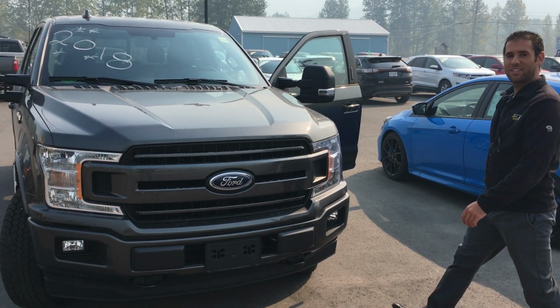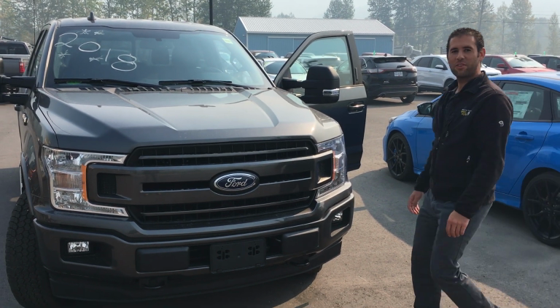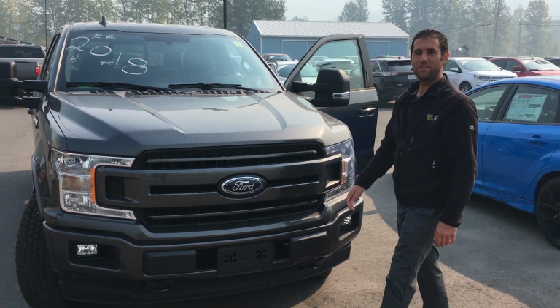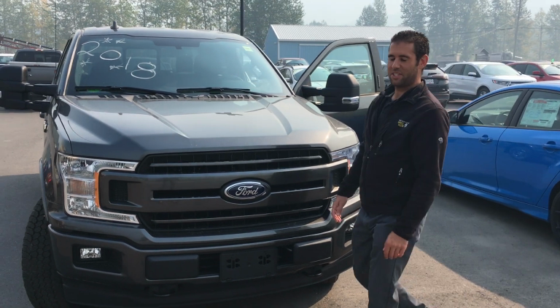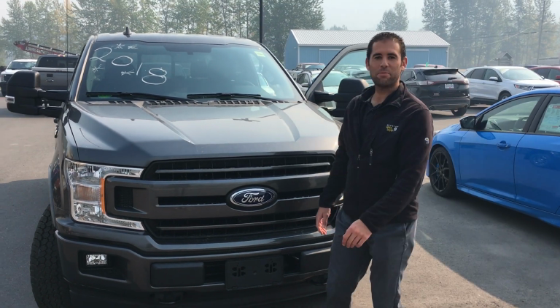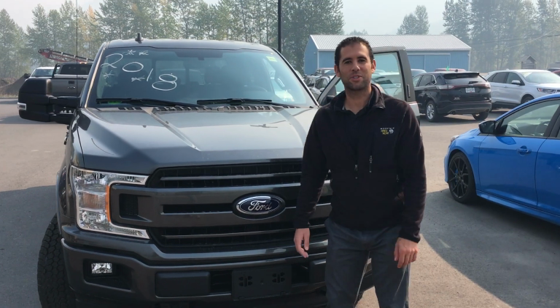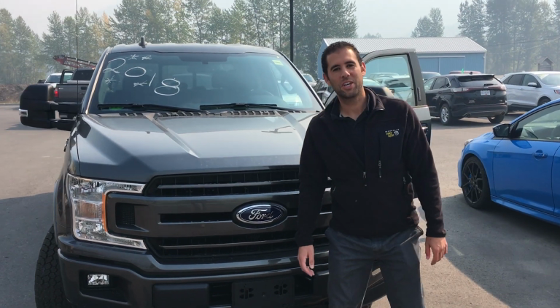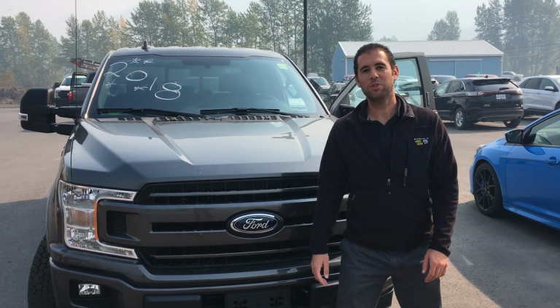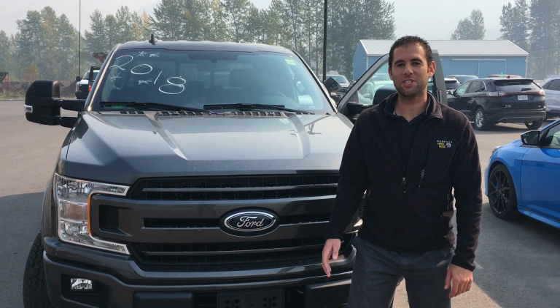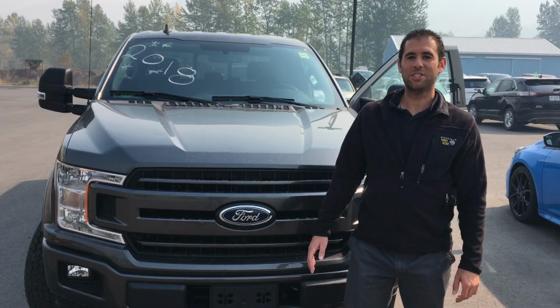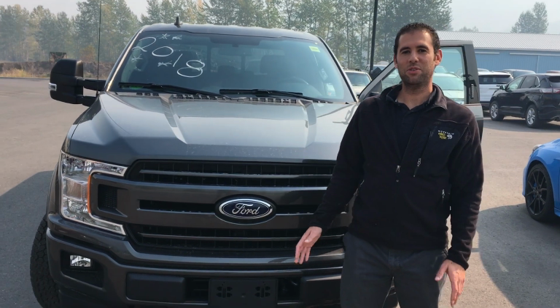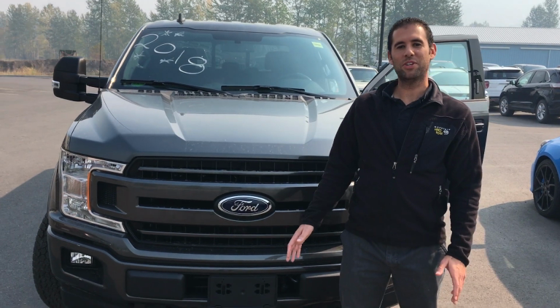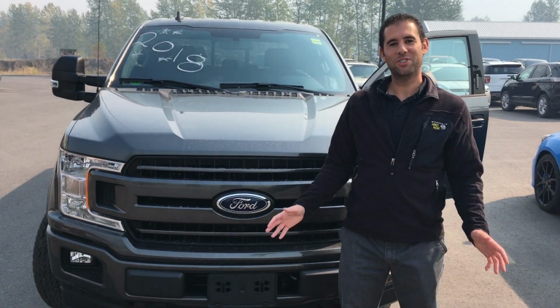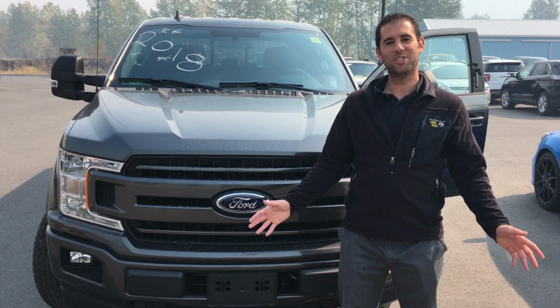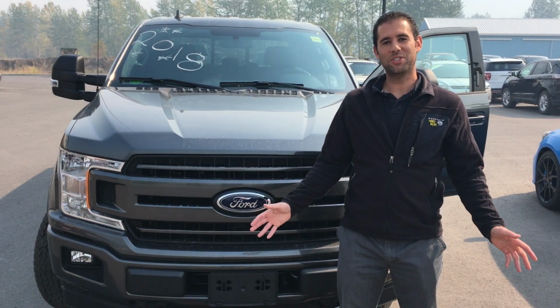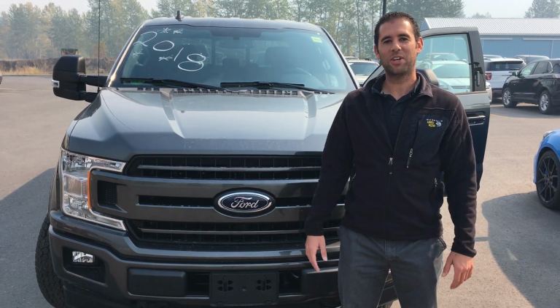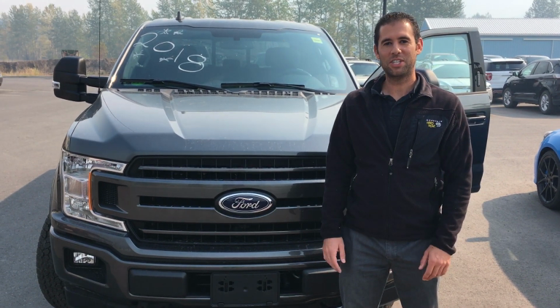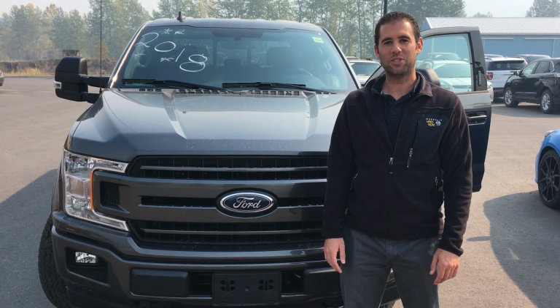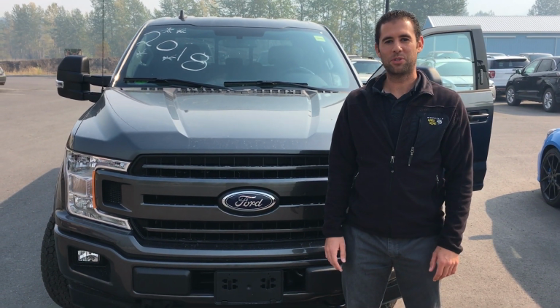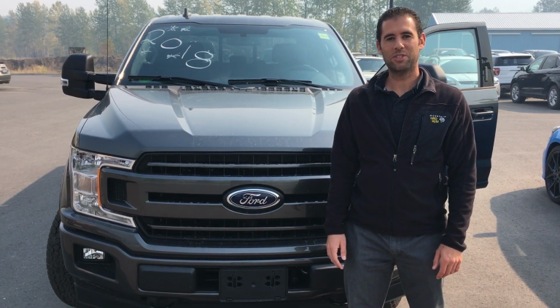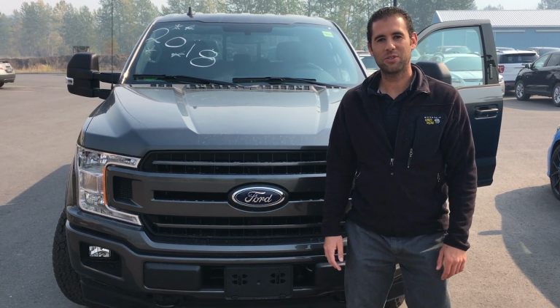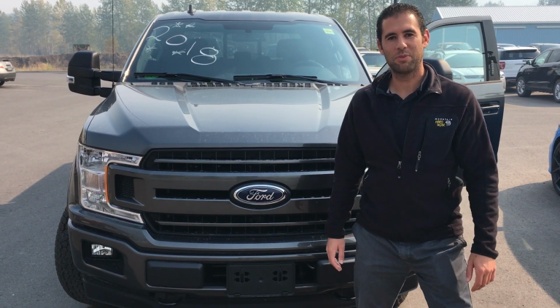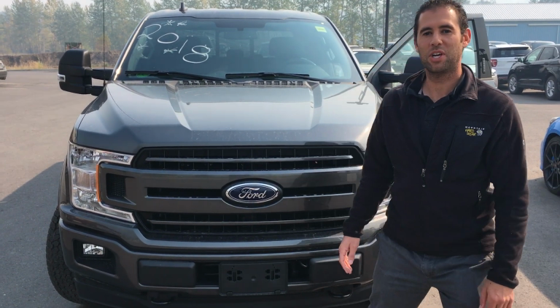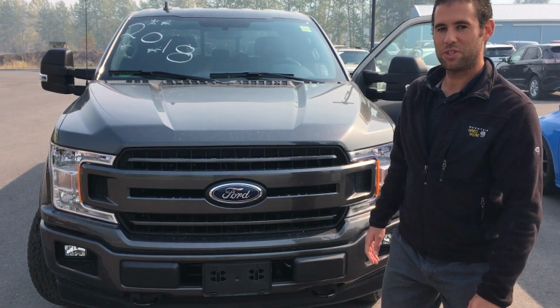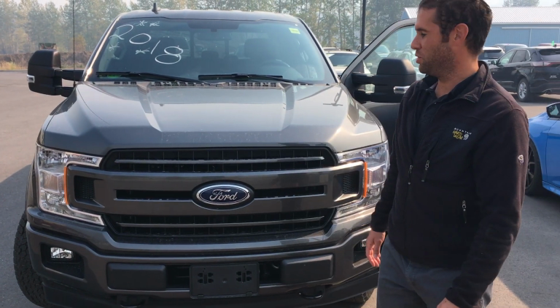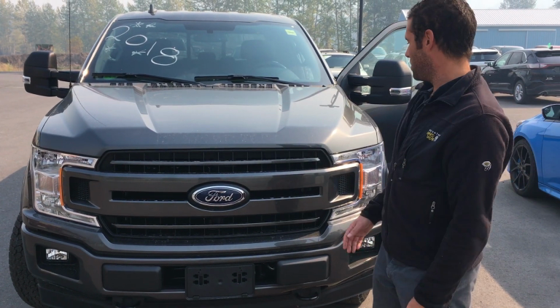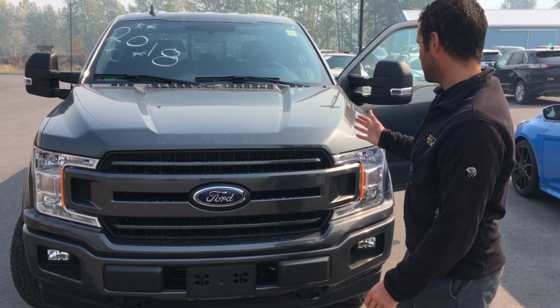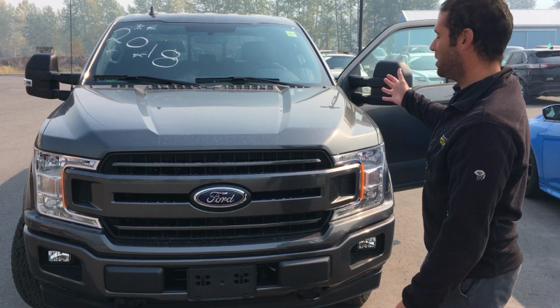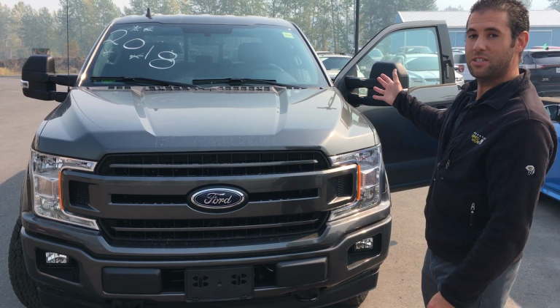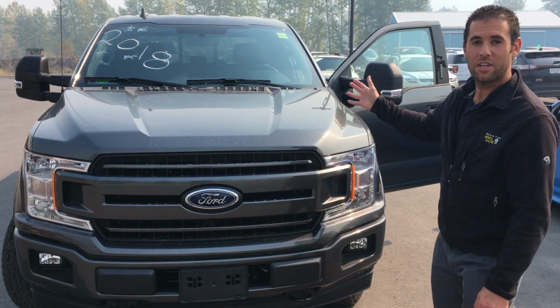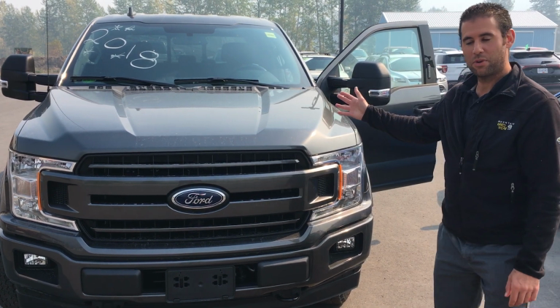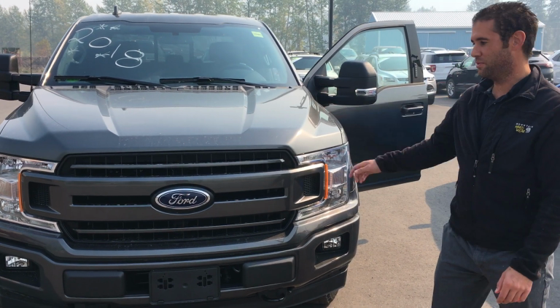Hi everyone, I'm Mark. I'm new to Legacy, new to Fernie, new to sales. I thought I'd take this opportunity to introduce myself to the new 2018 F-150.